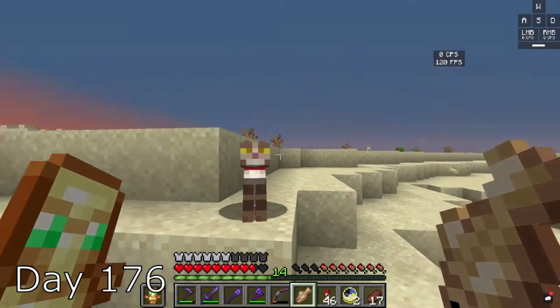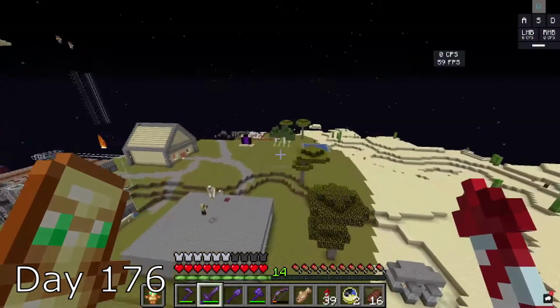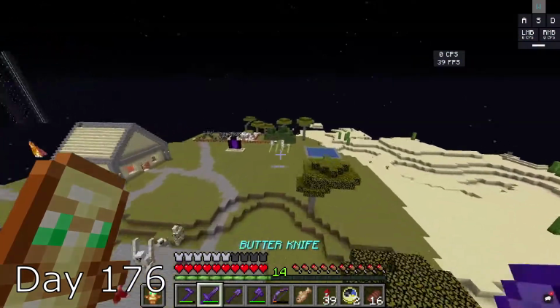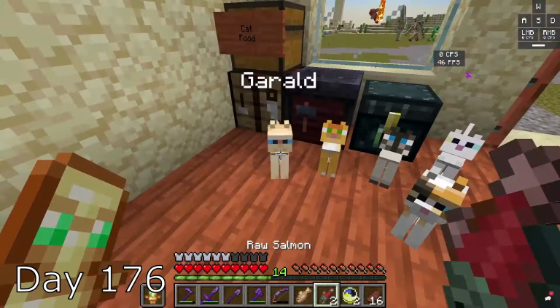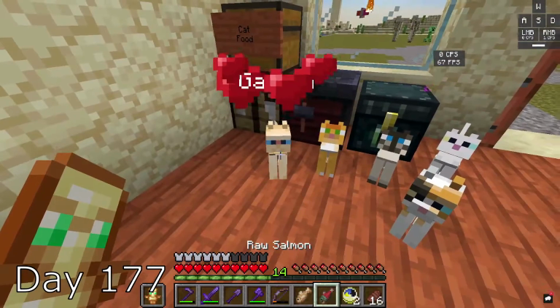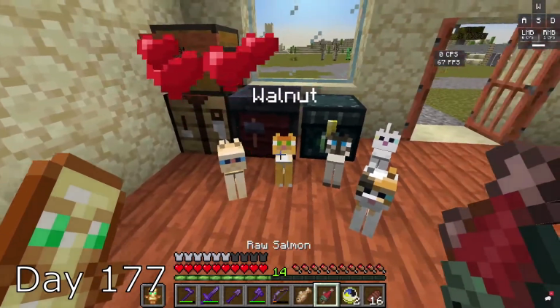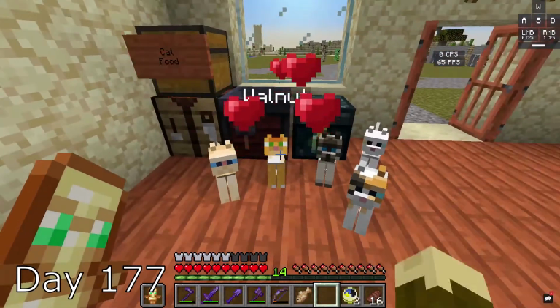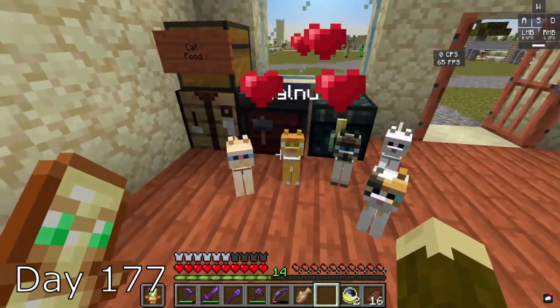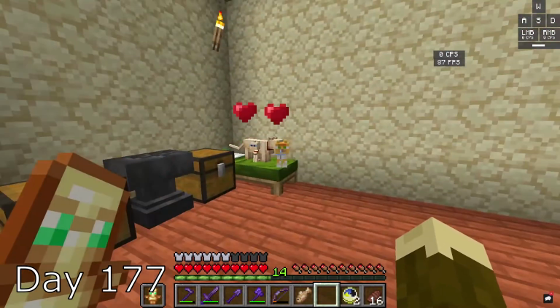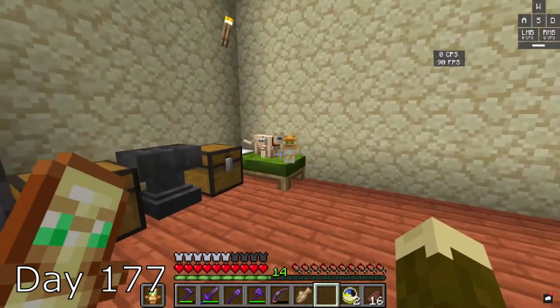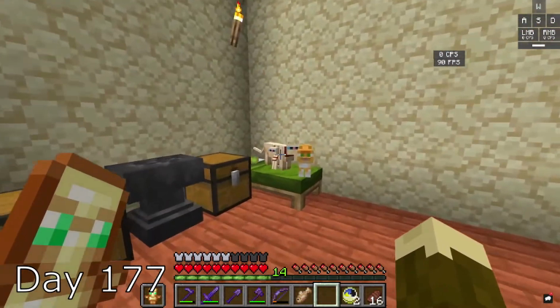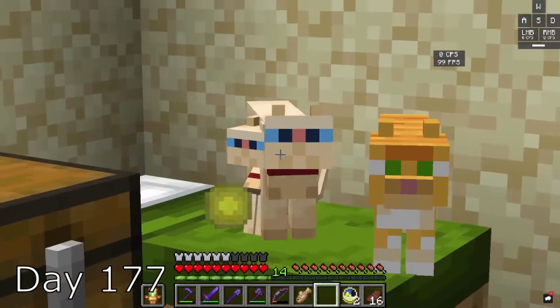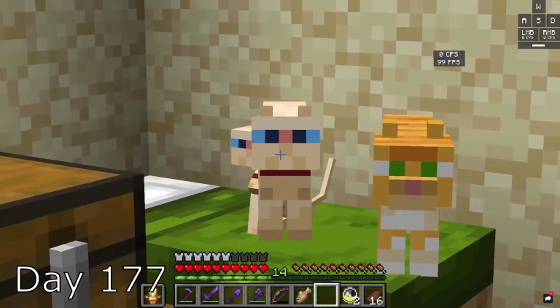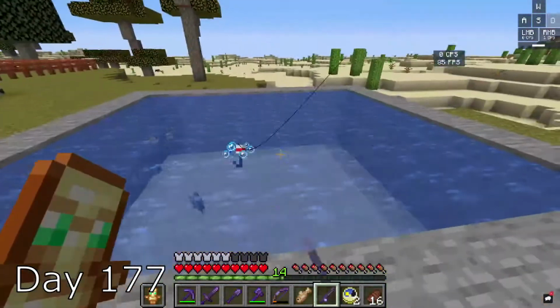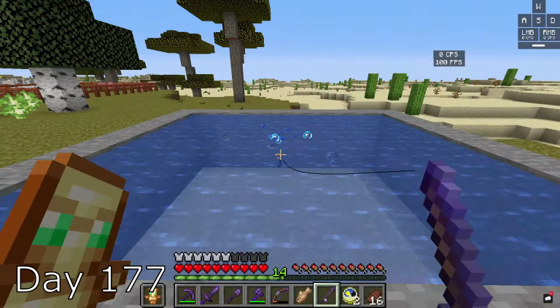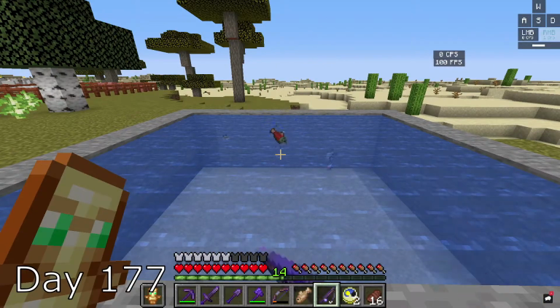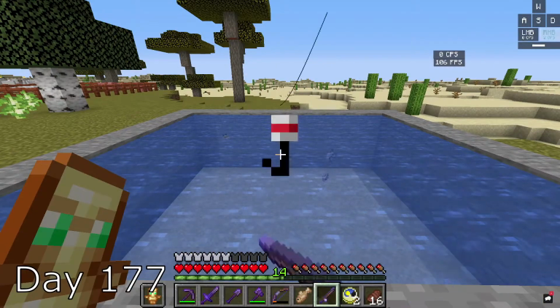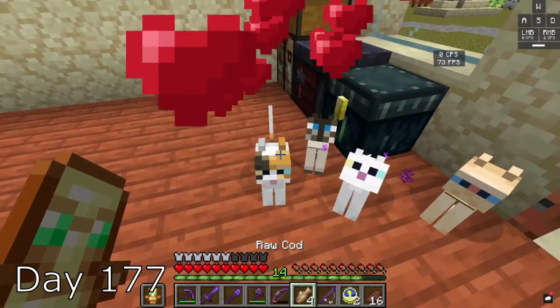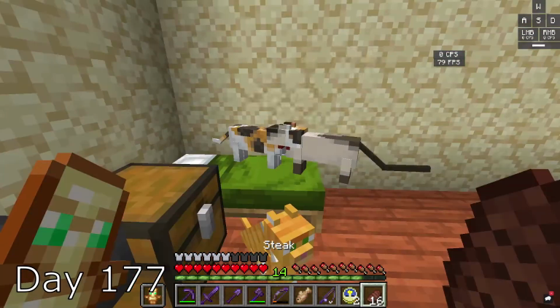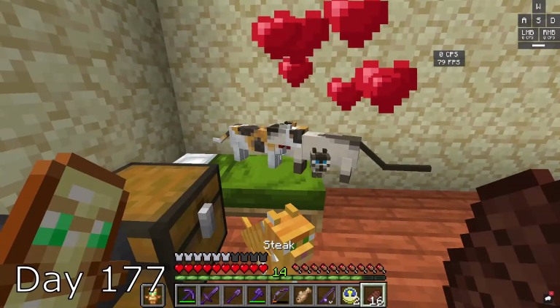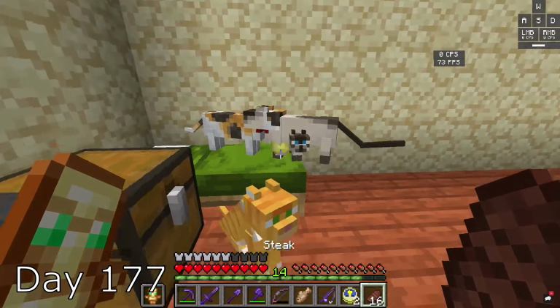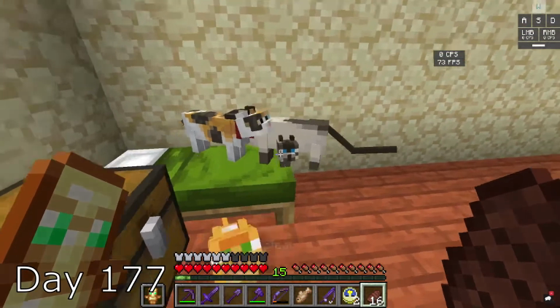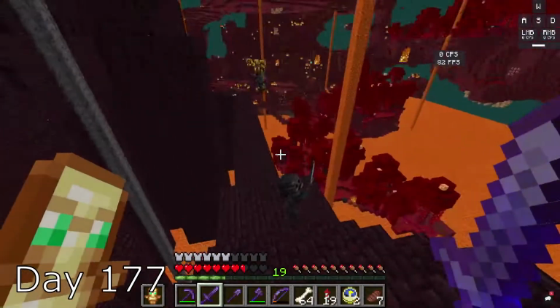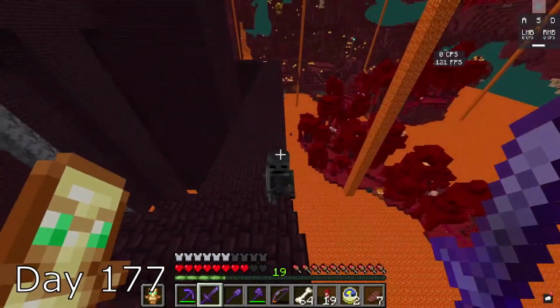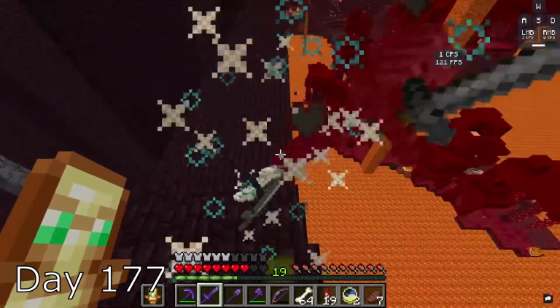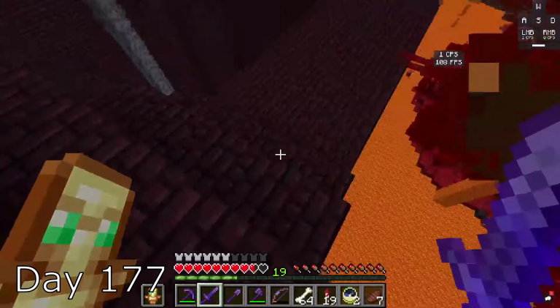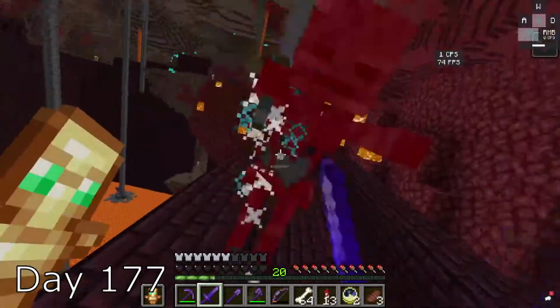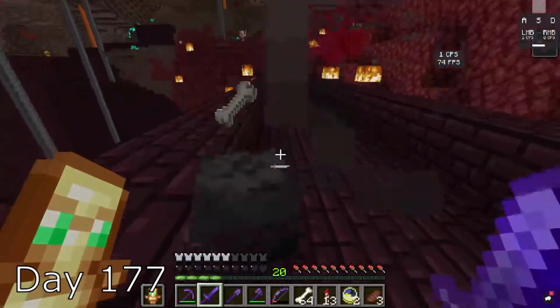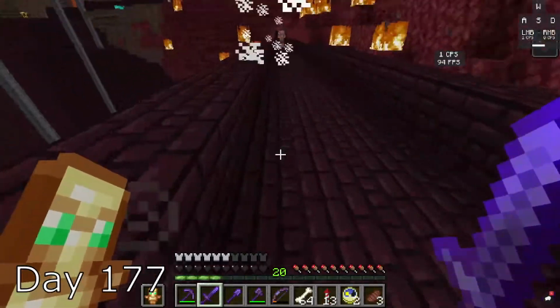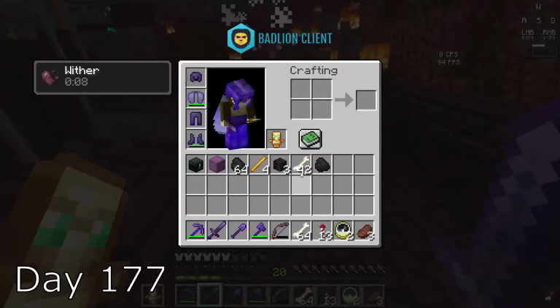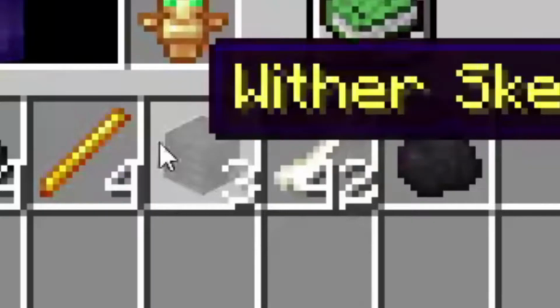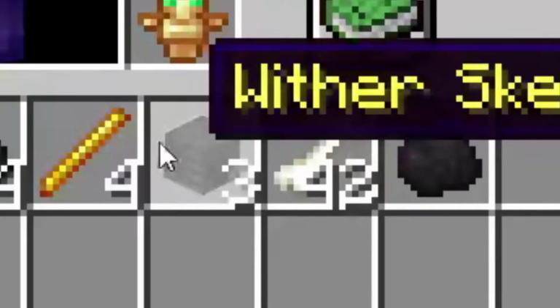On day 177, I breed Walnut and Gerald and they make a little baby — he's so cute. I get some fish so I can breed more of the cats. I go back to the fortress and try to get more wither skeleton skulls, and I'm able to get three.